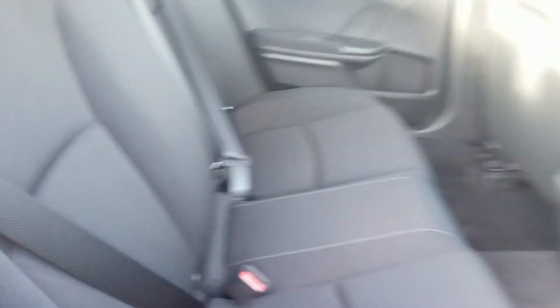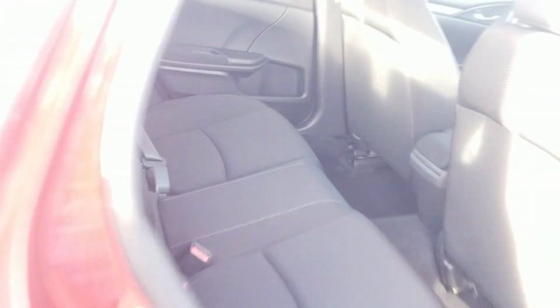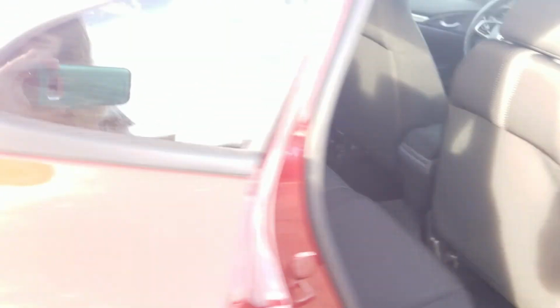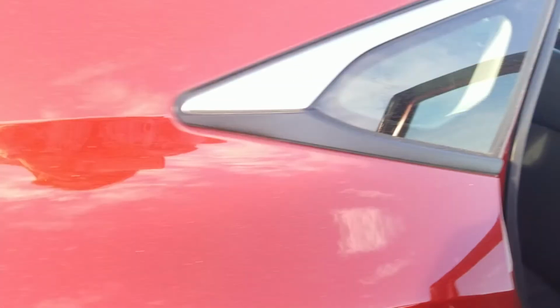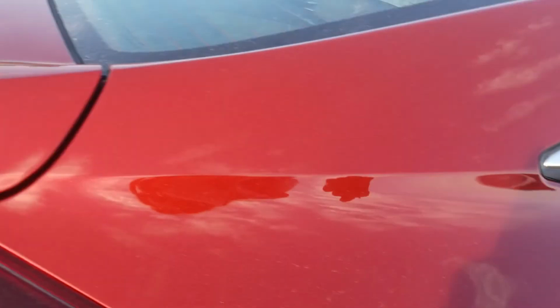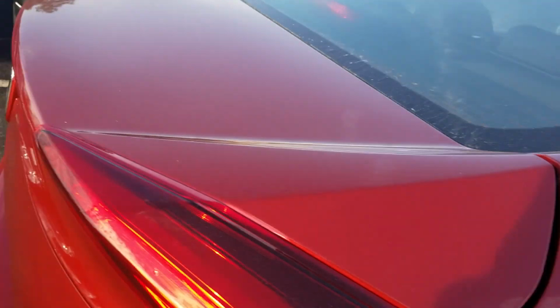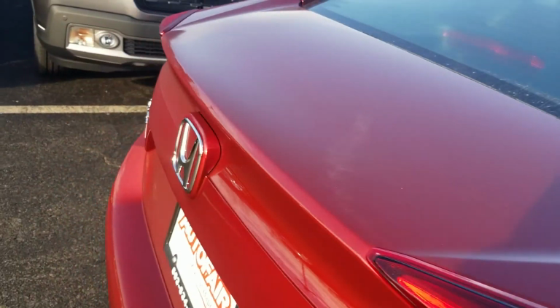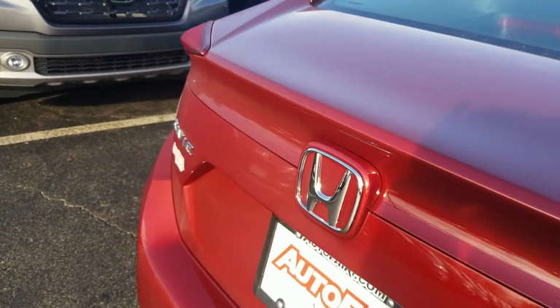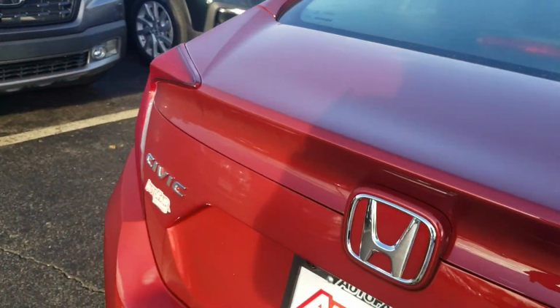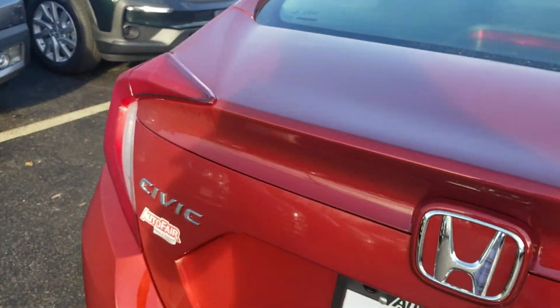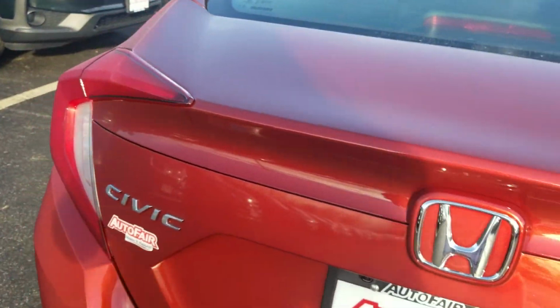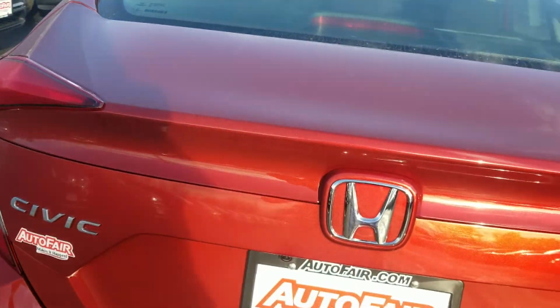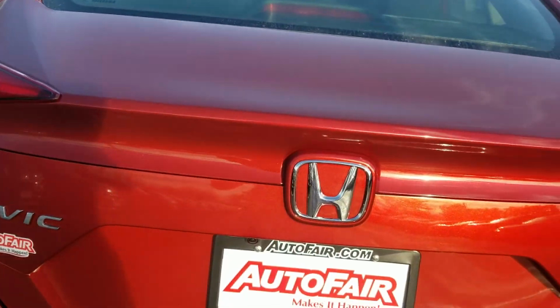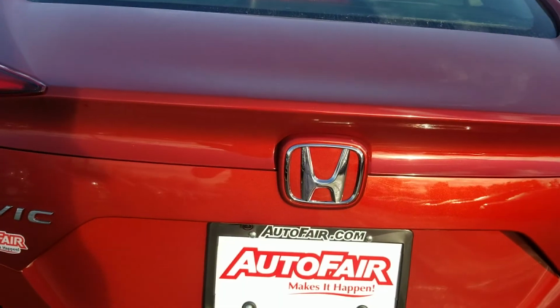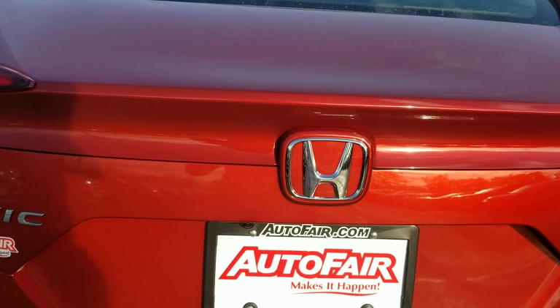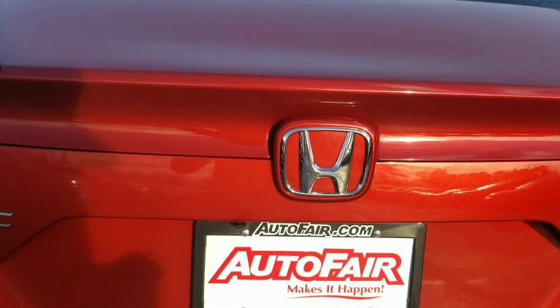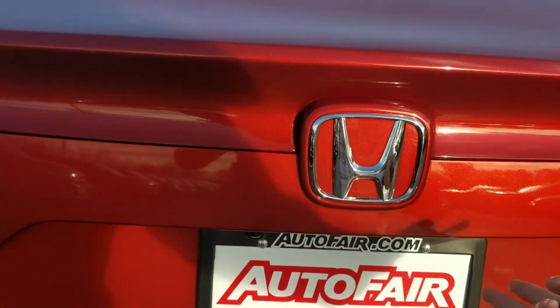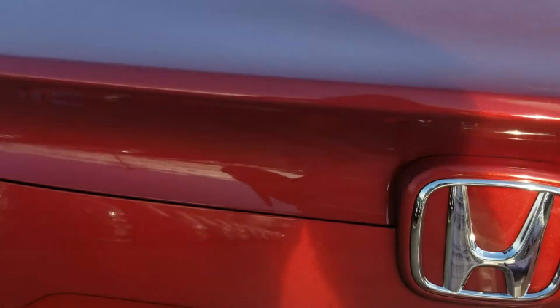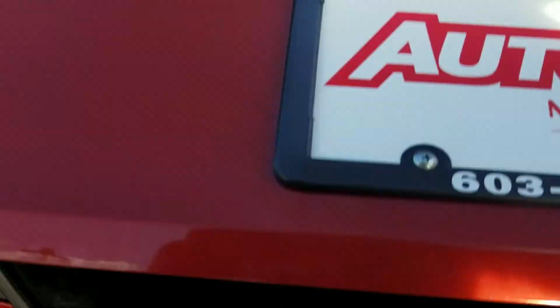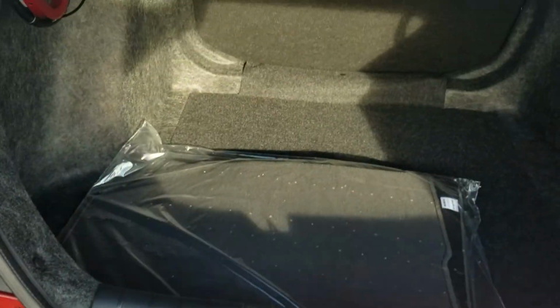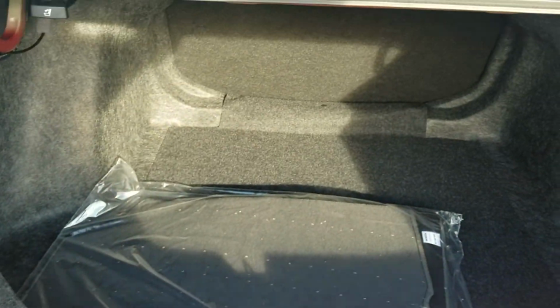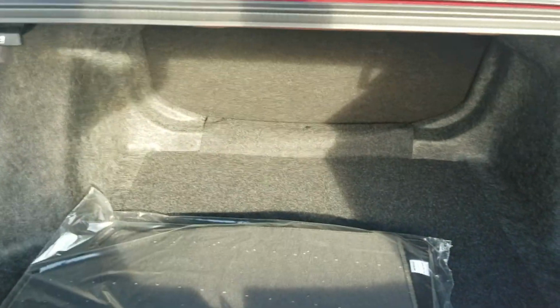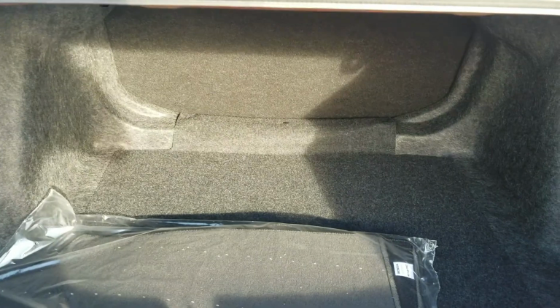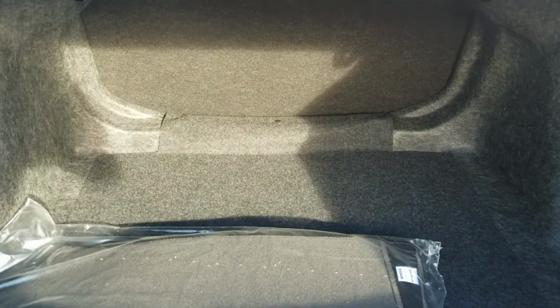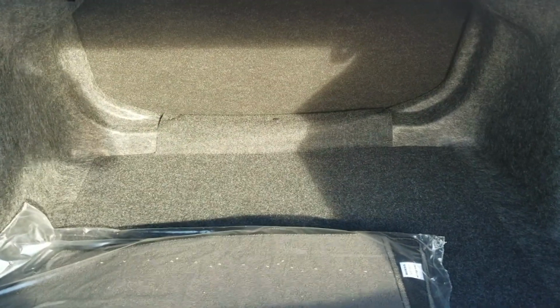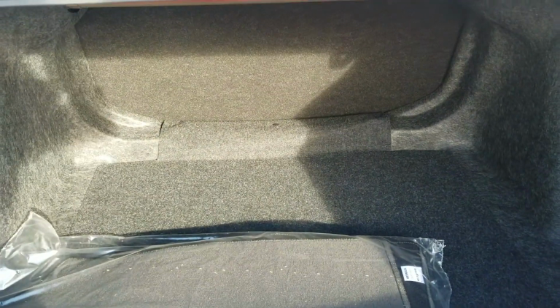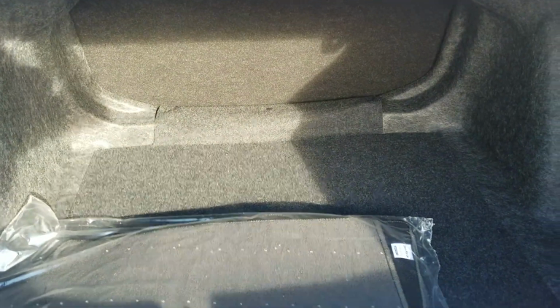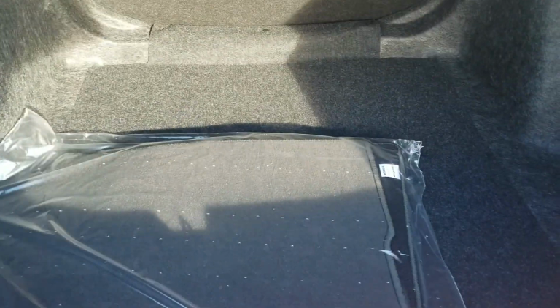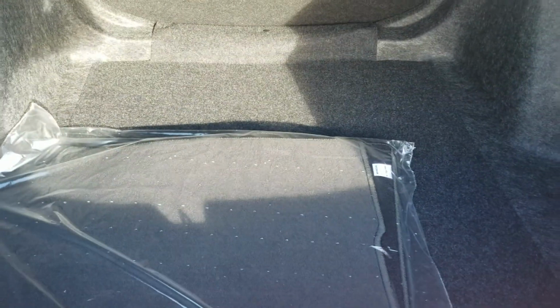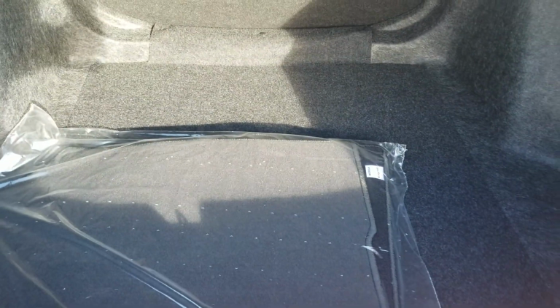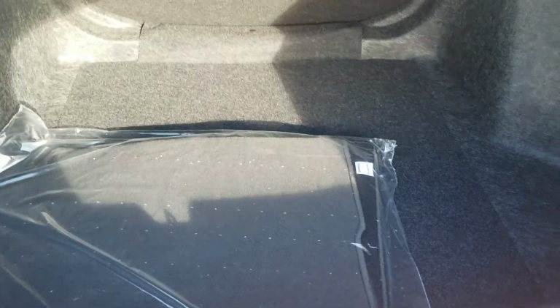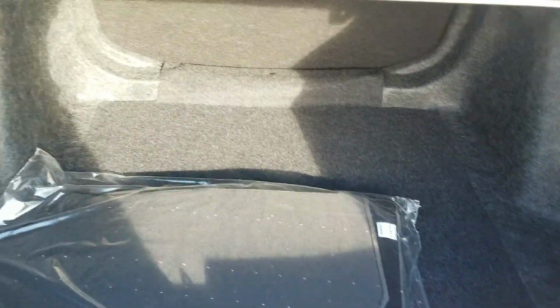In the back cargo area you can see there's a lot of space back here. This vehicle also has a backup camera, and those seats fold down to make more space if you need to put something in here.